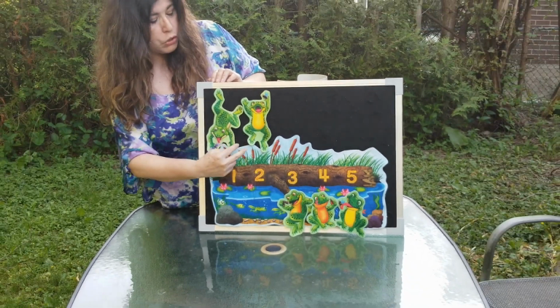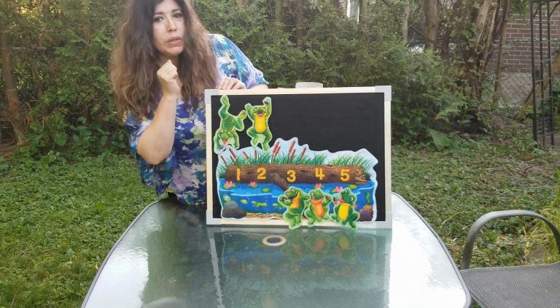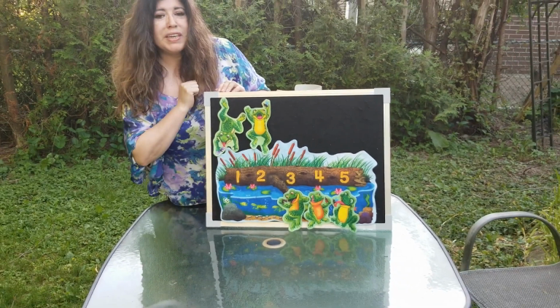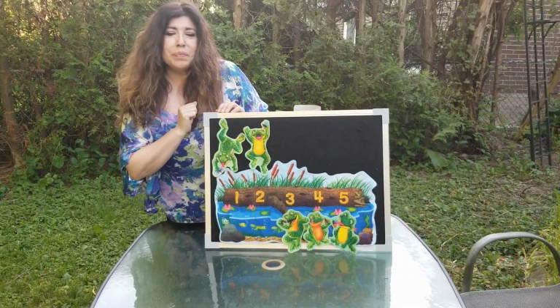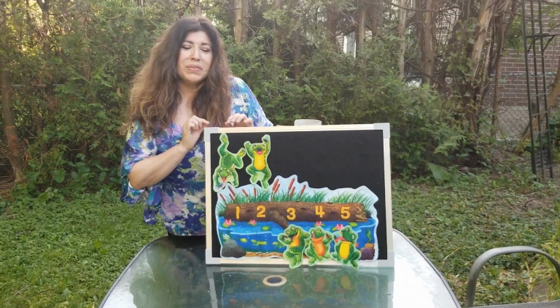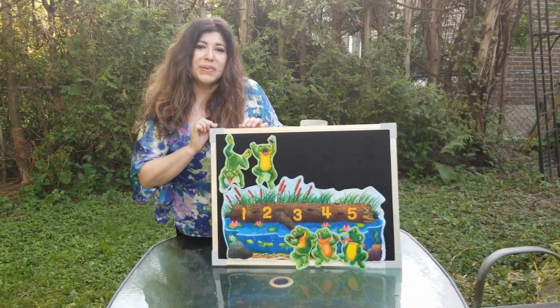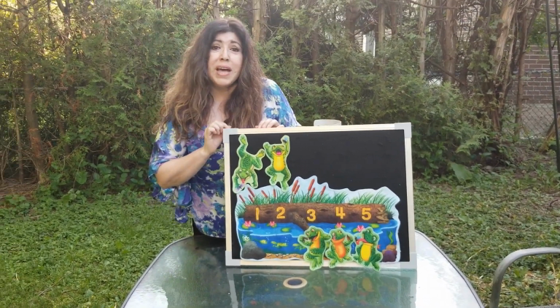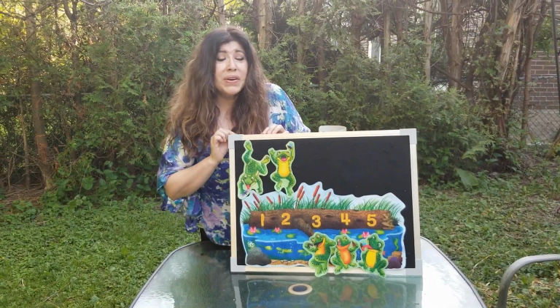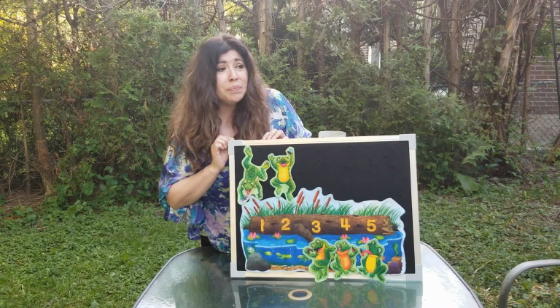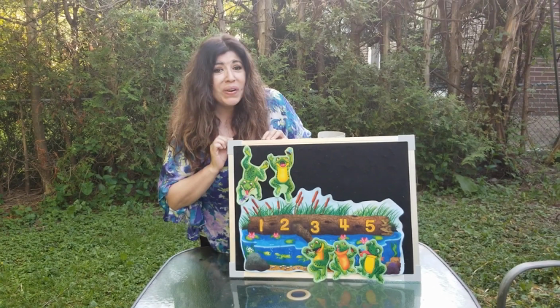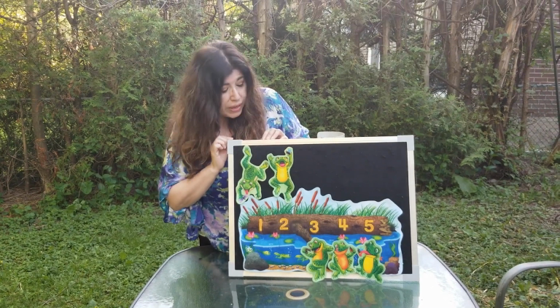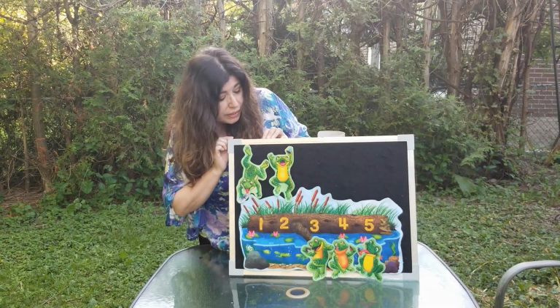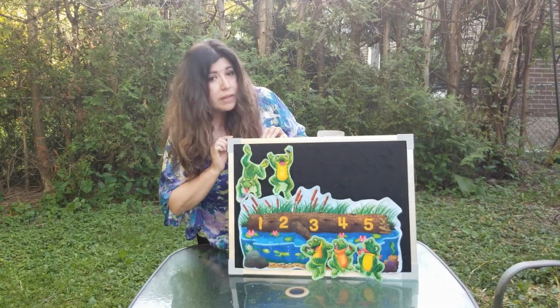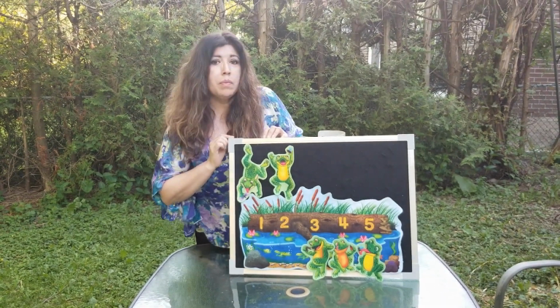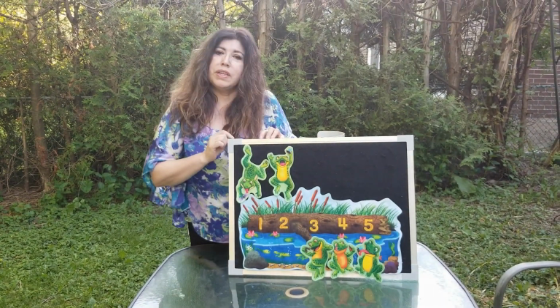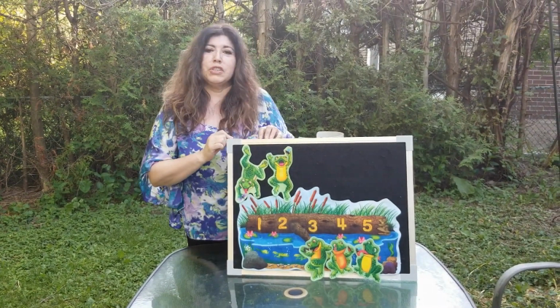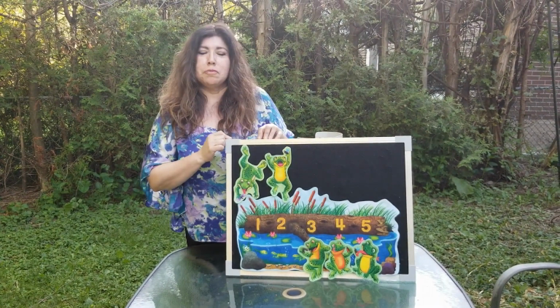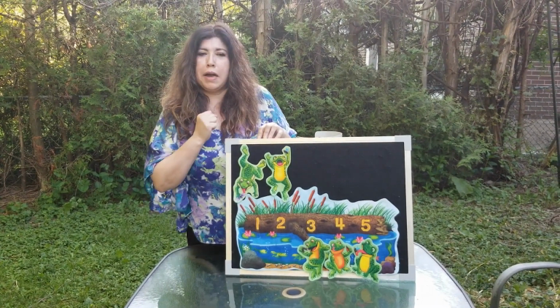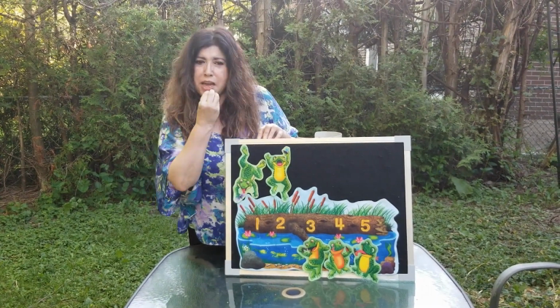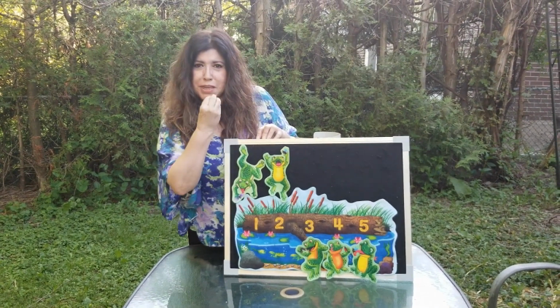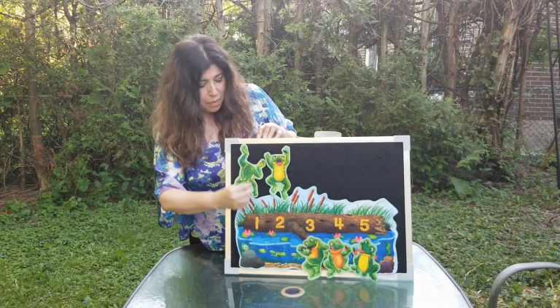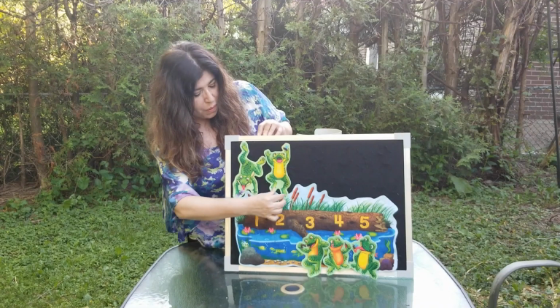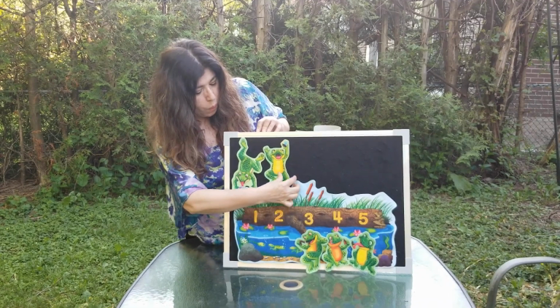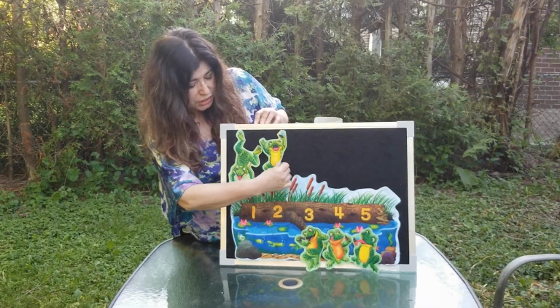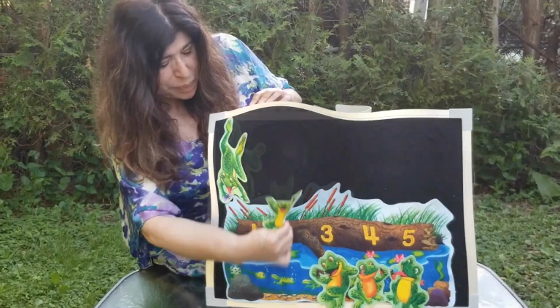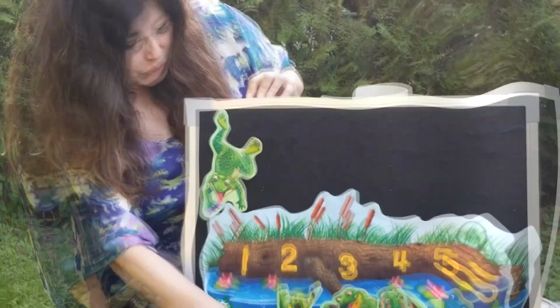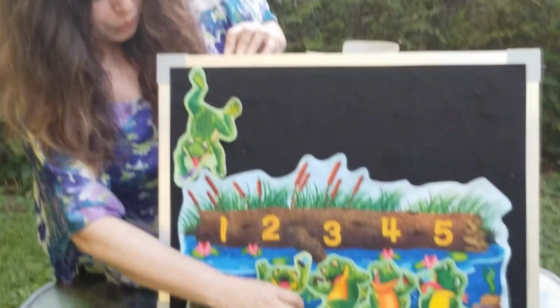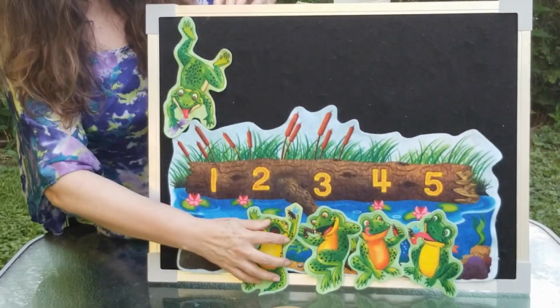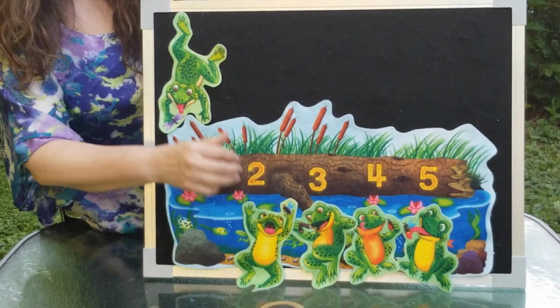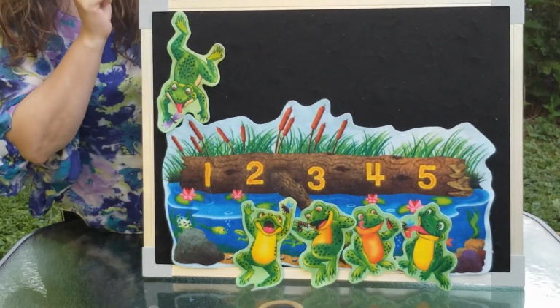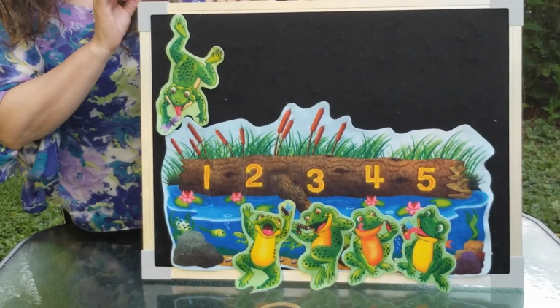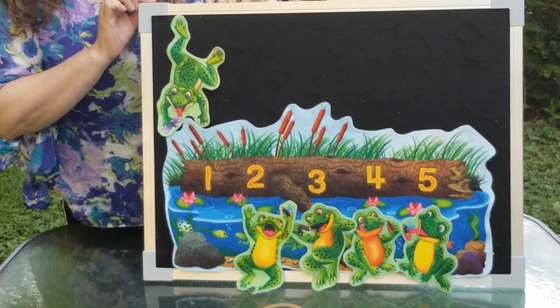Two little speckled frogs out on a speckled log, eating the most delicious bugs. Yum, yum. One jumped into the pool where it was nice and cool.